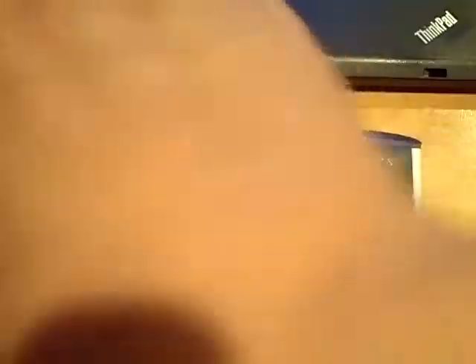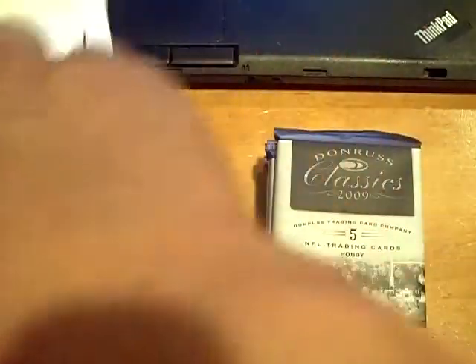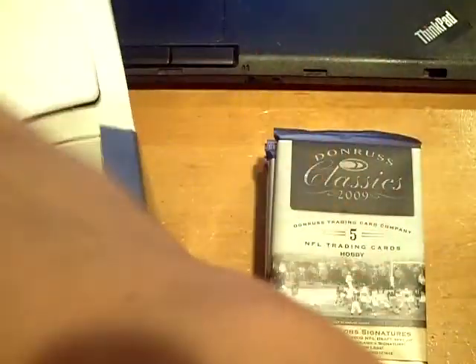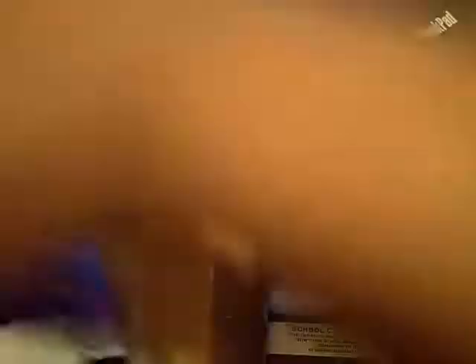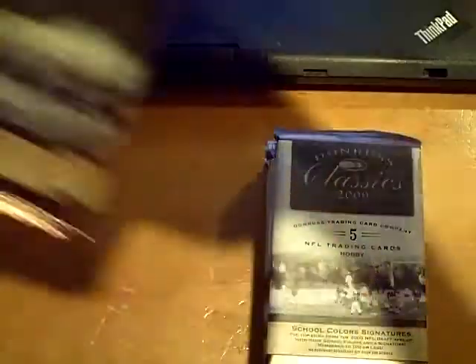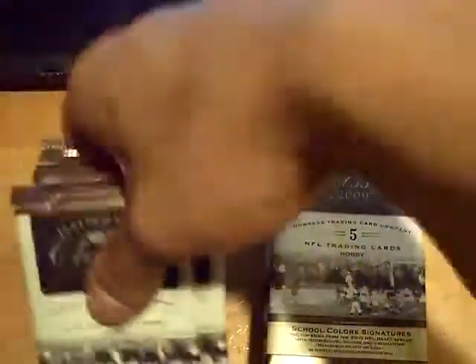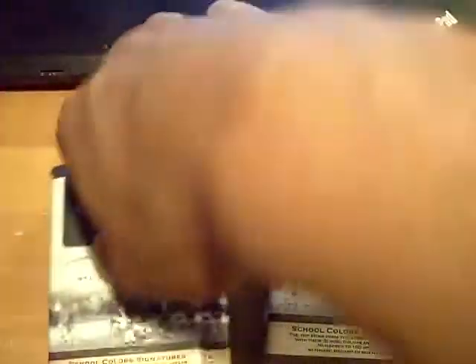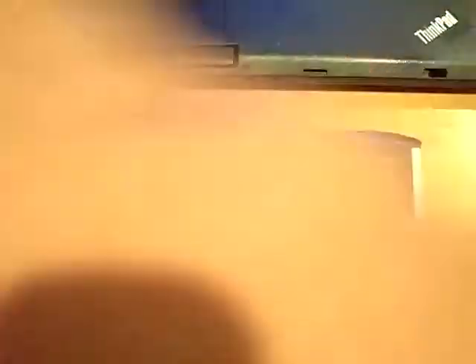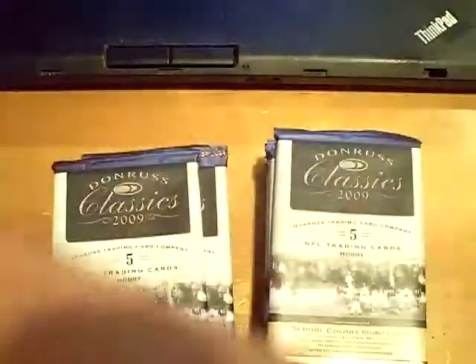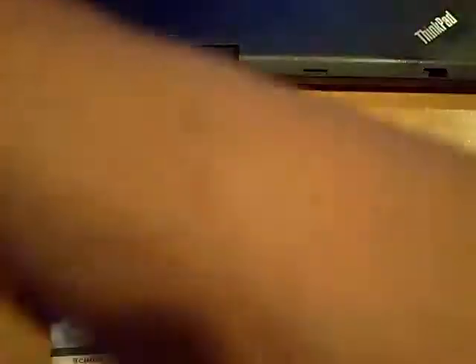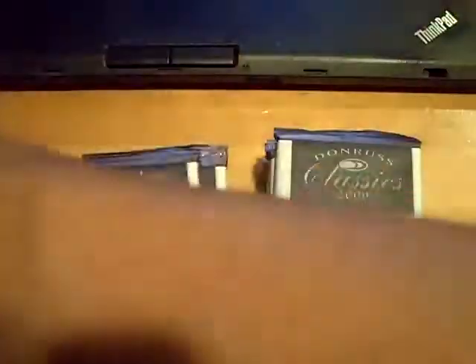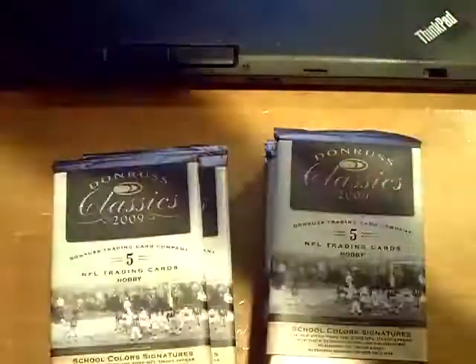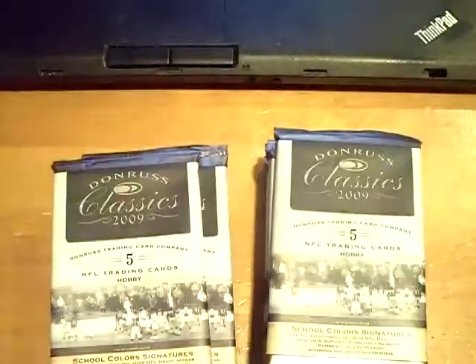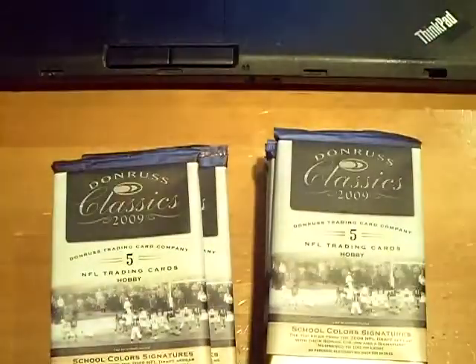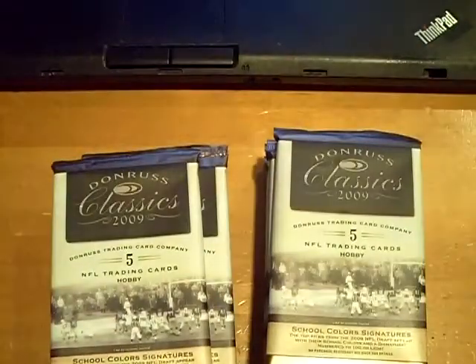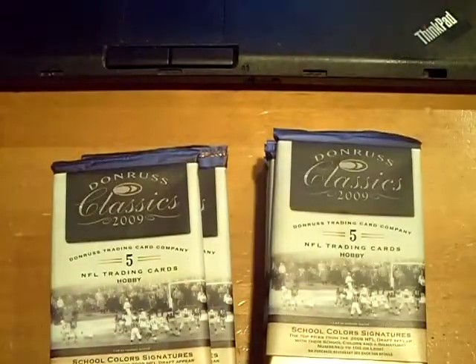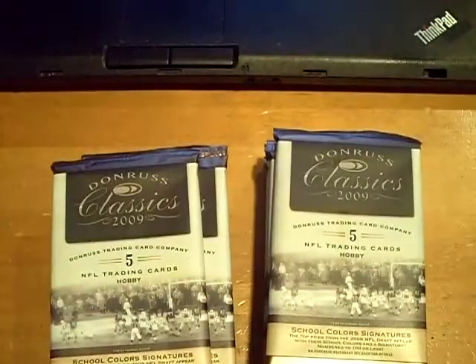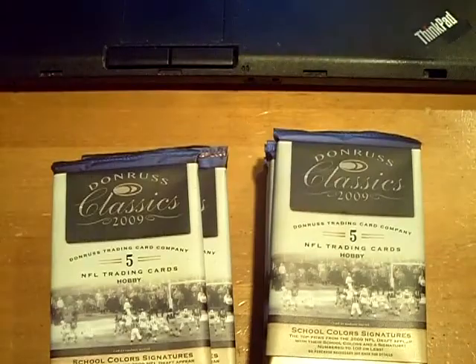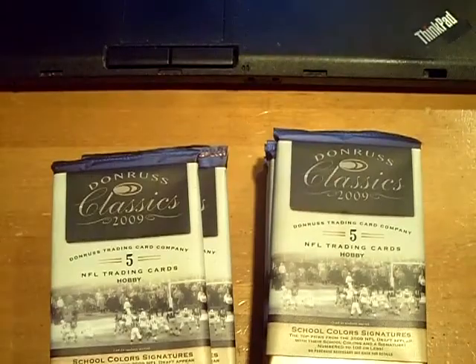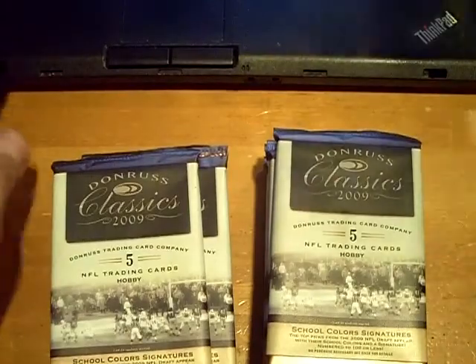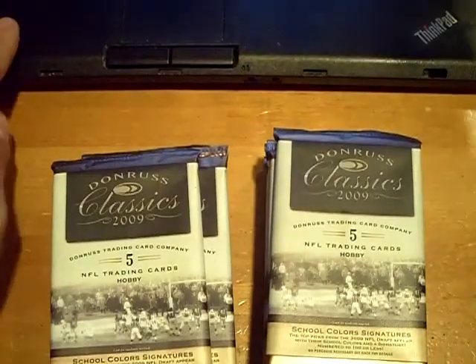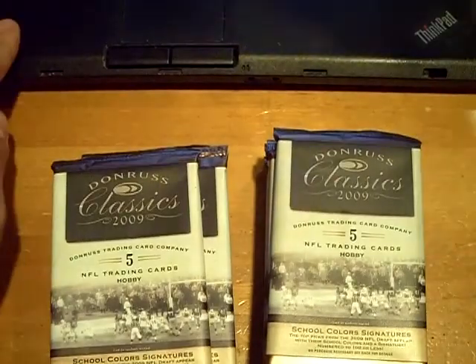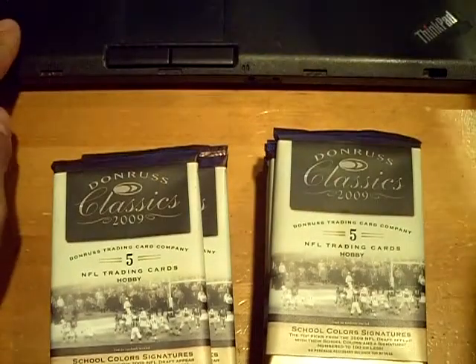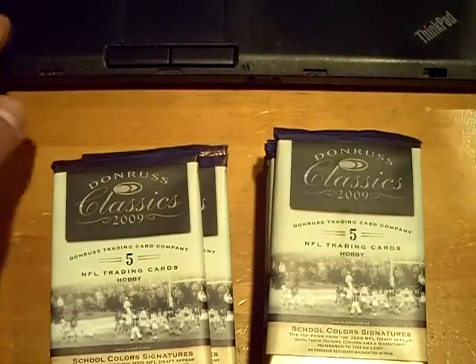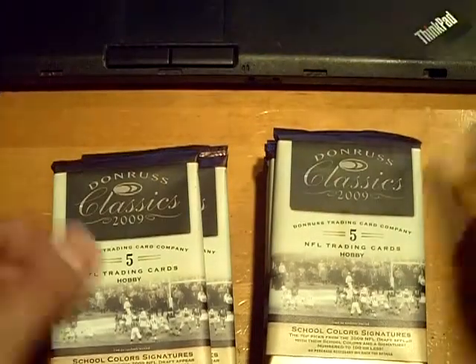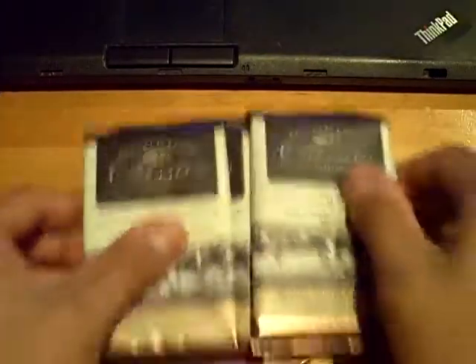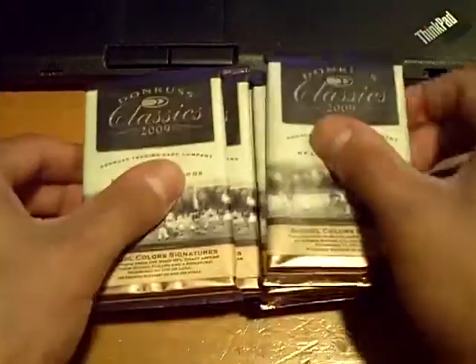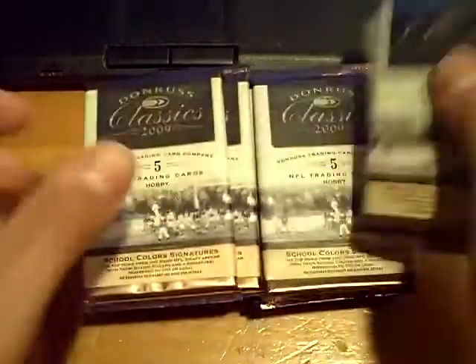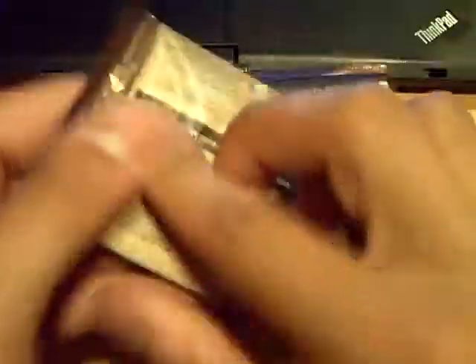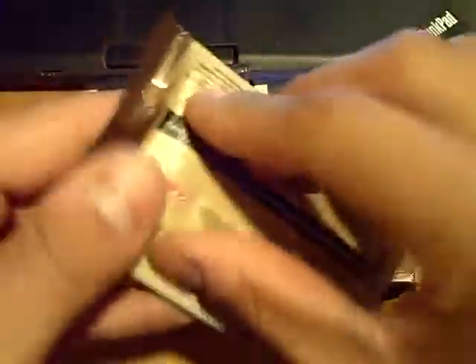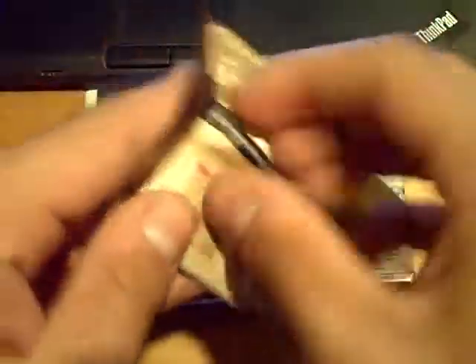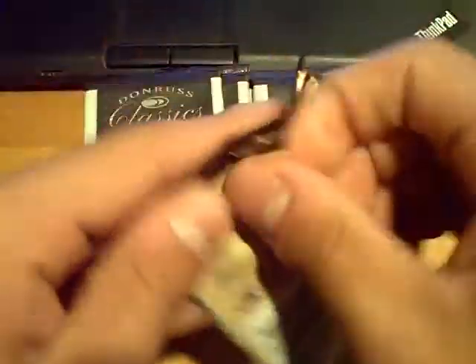There's 18 packs, 3 hits. Hopefully we get a nice auto here, but let's get to it. Good luck.